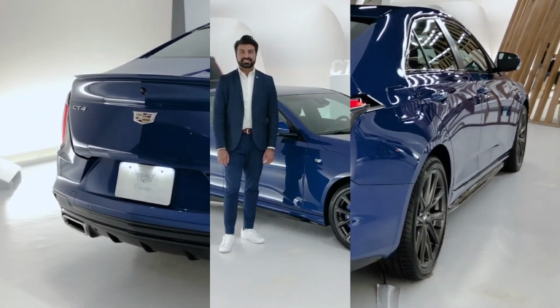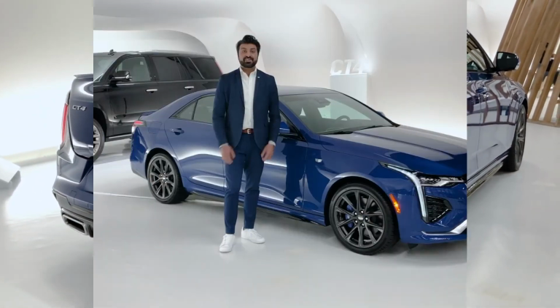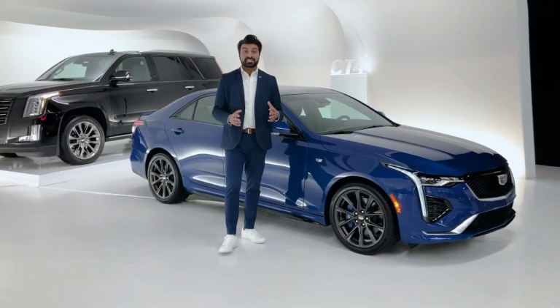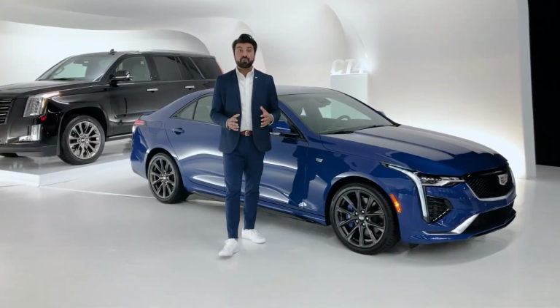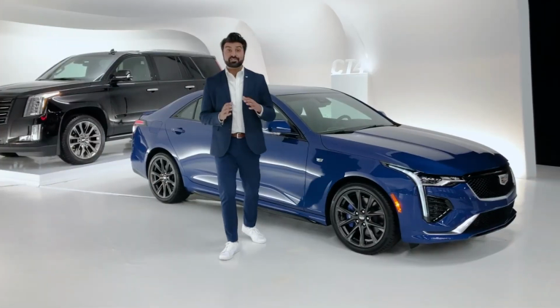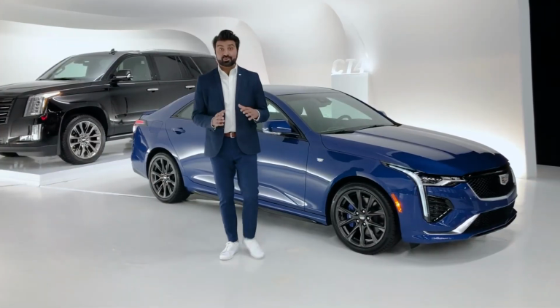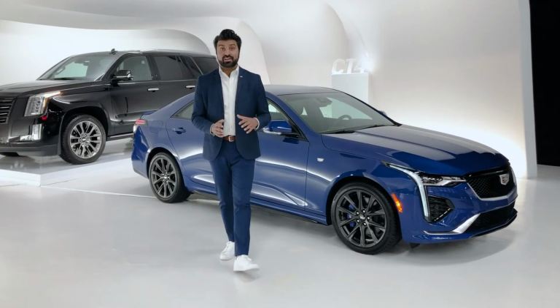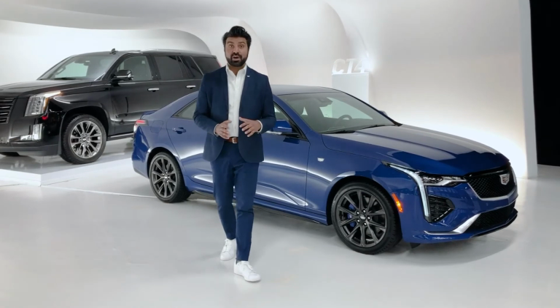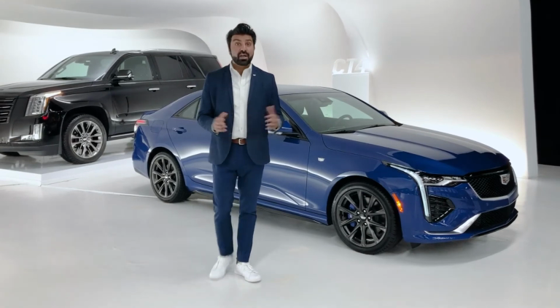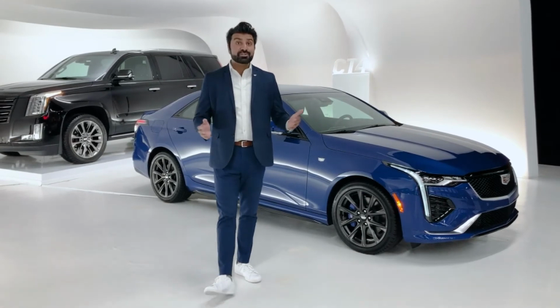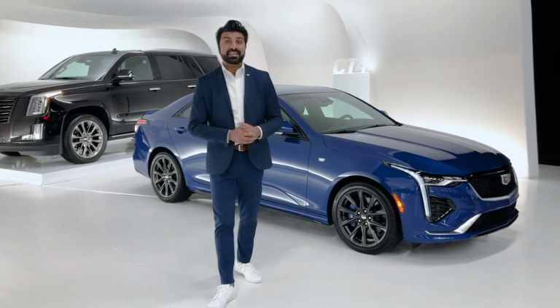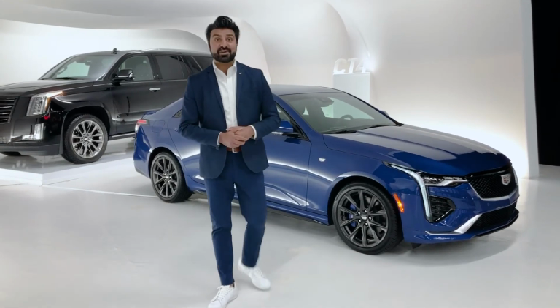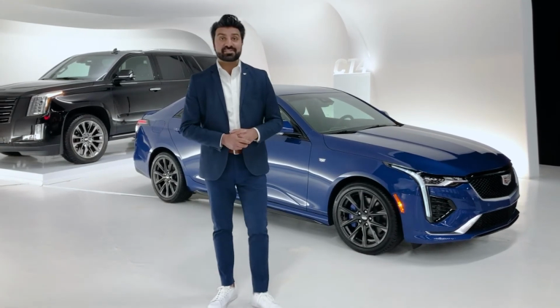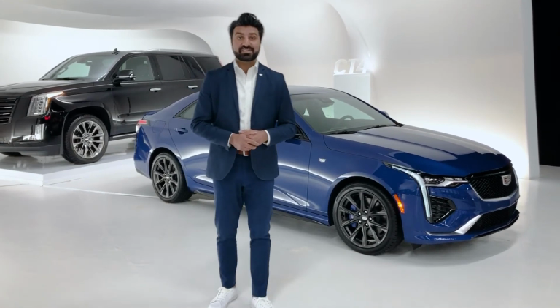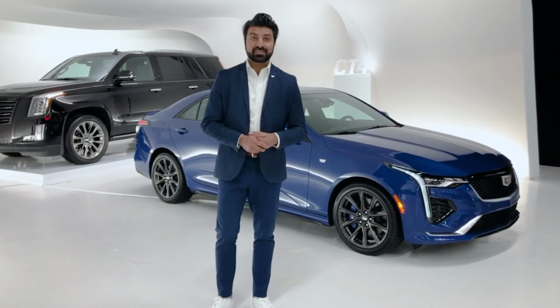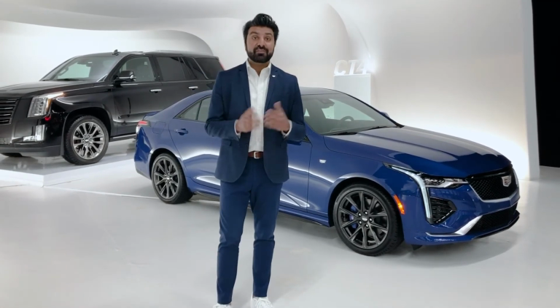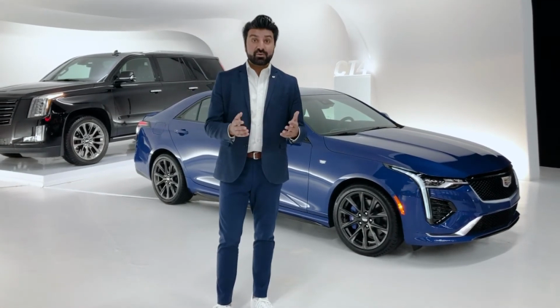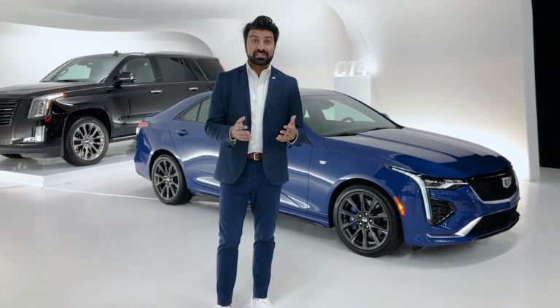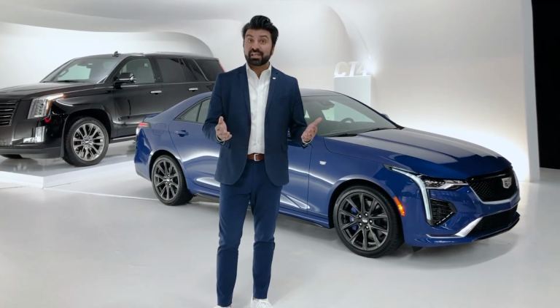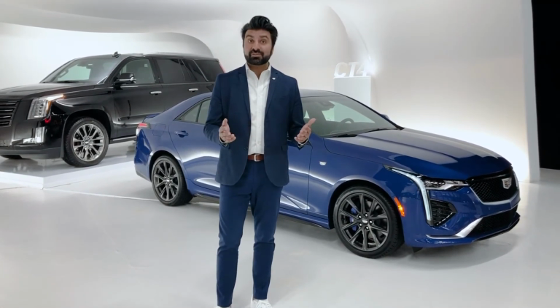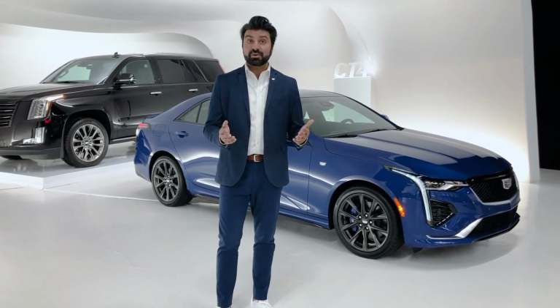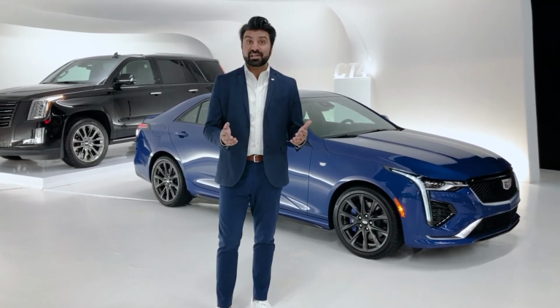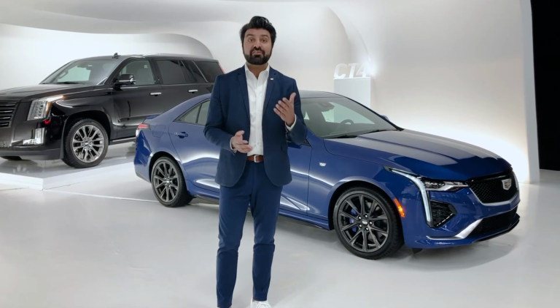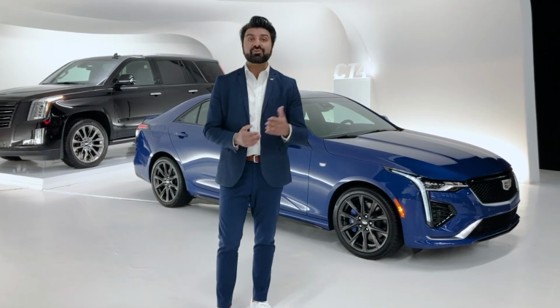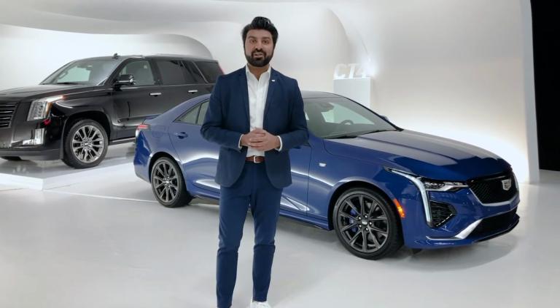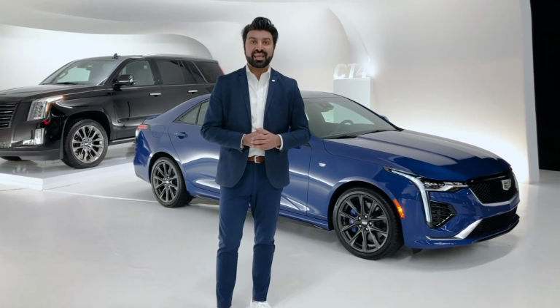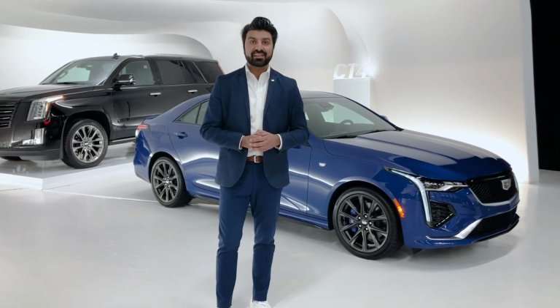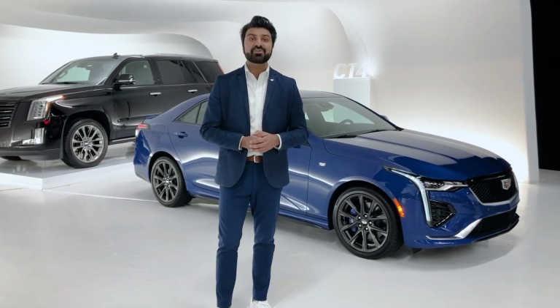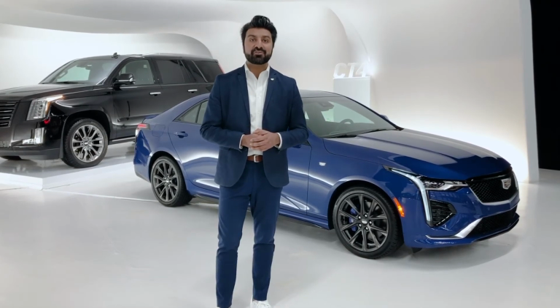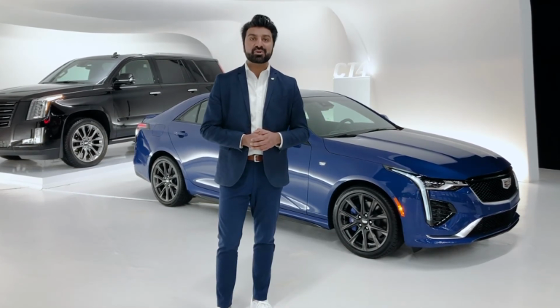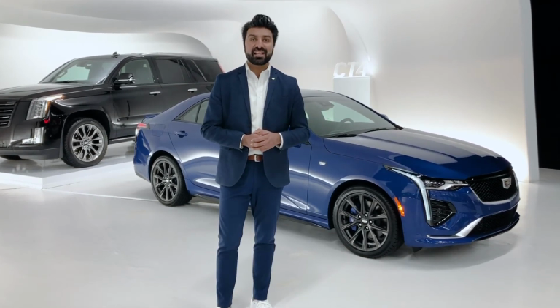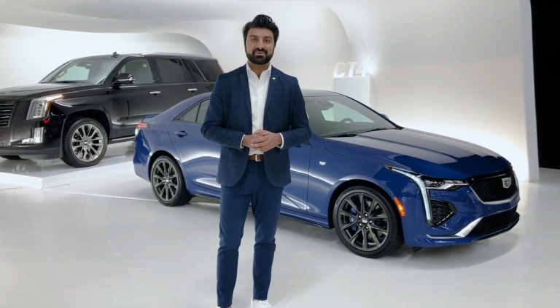The CT4 is a true driver's car, but we're just beginning to scratch the surface. If you have any questions and would like to learn more, feel free to call into Cadillac Live and you can have your own personalized tour.